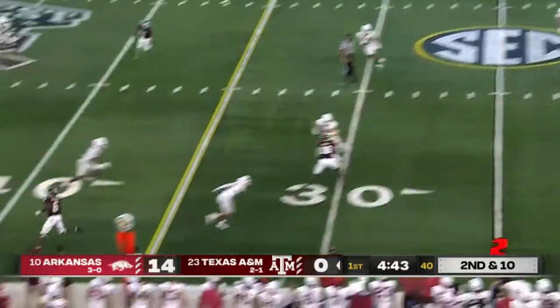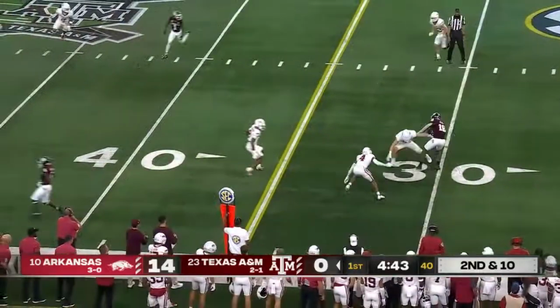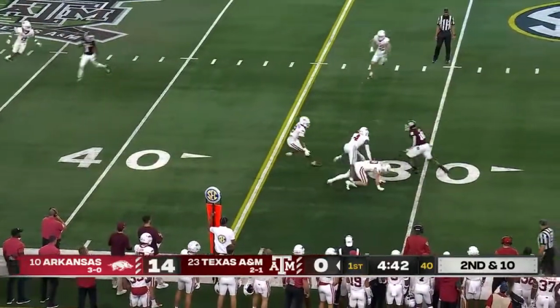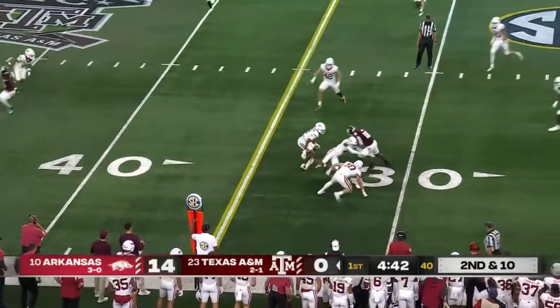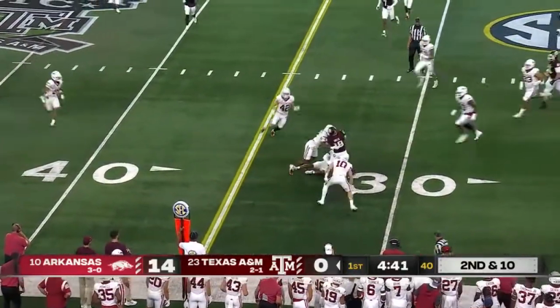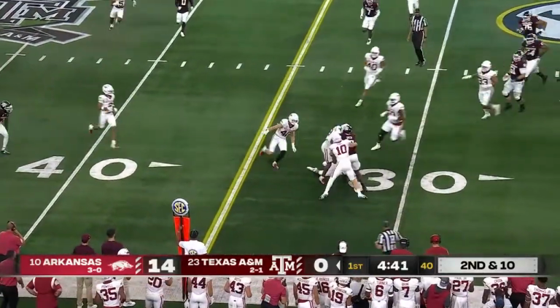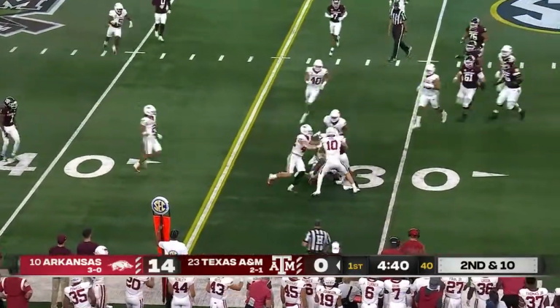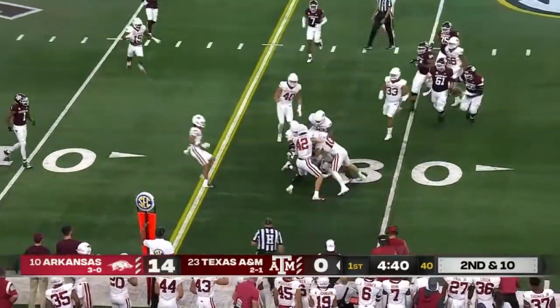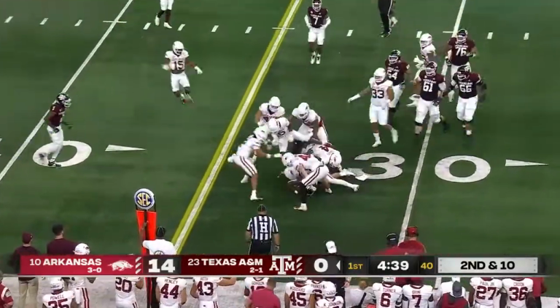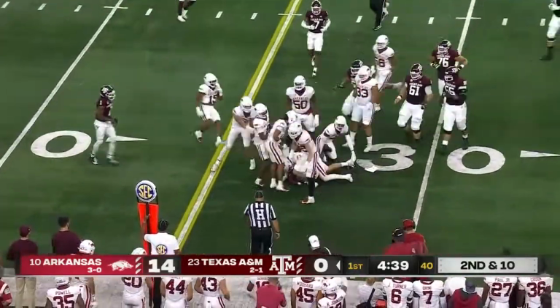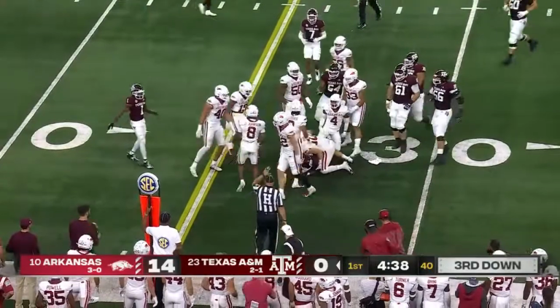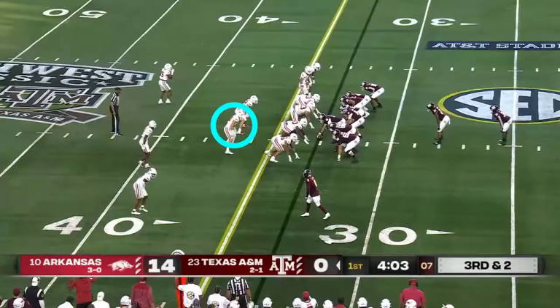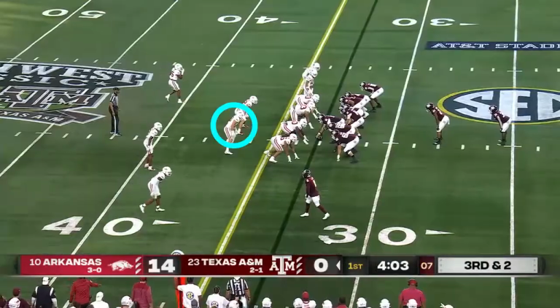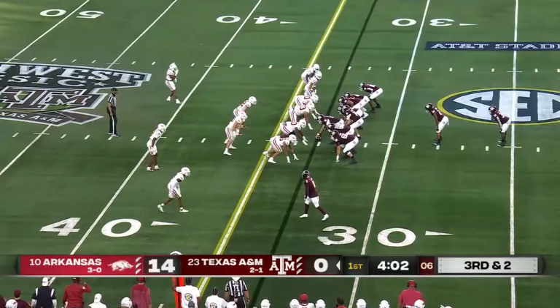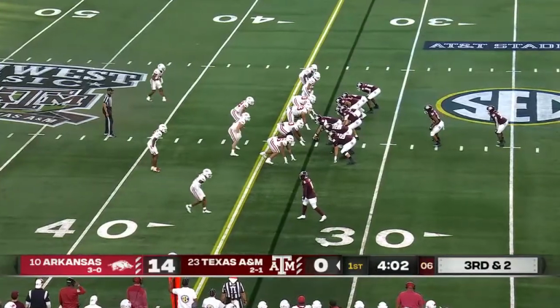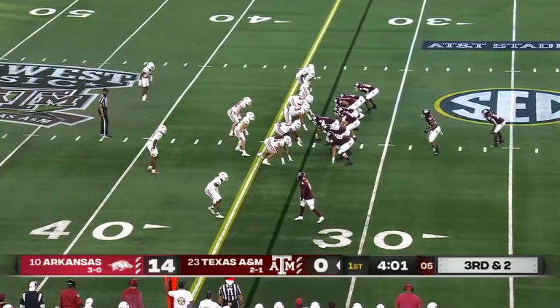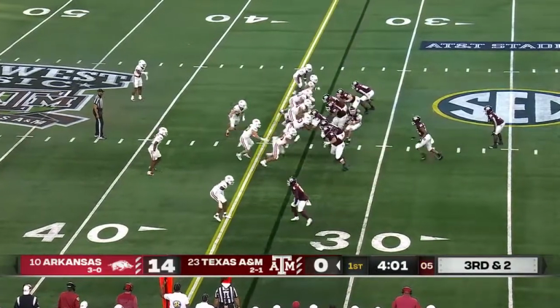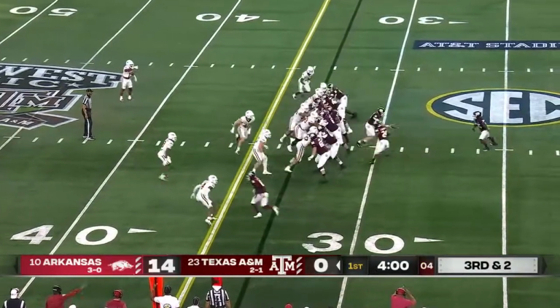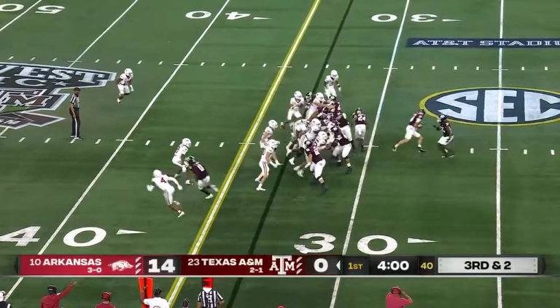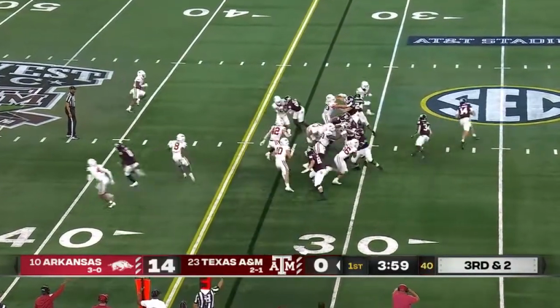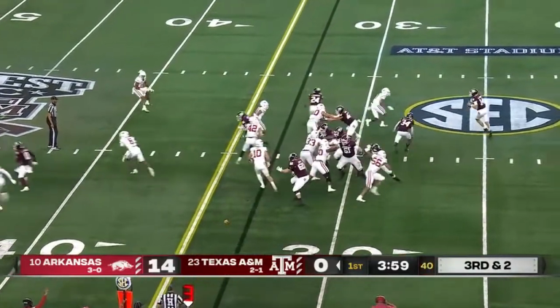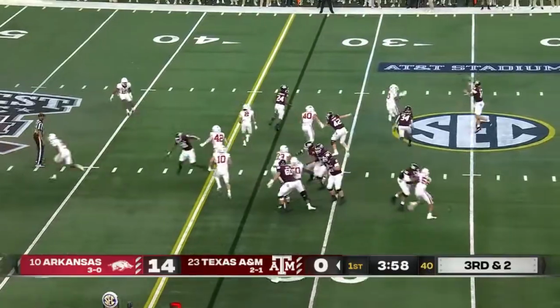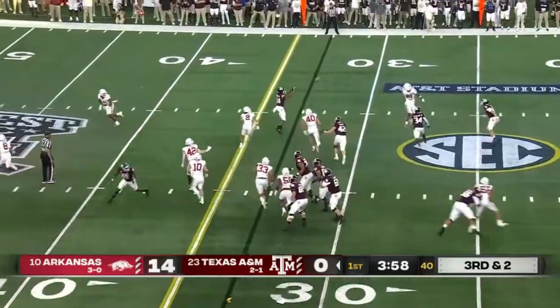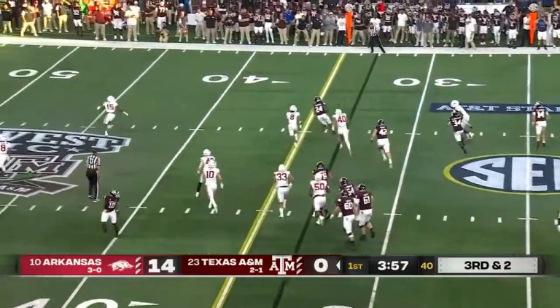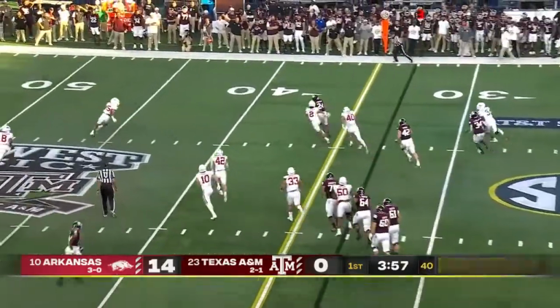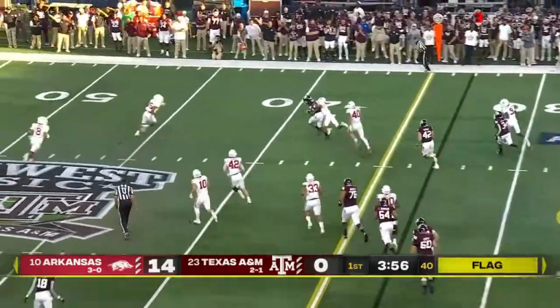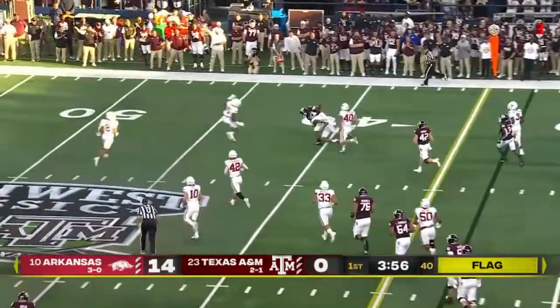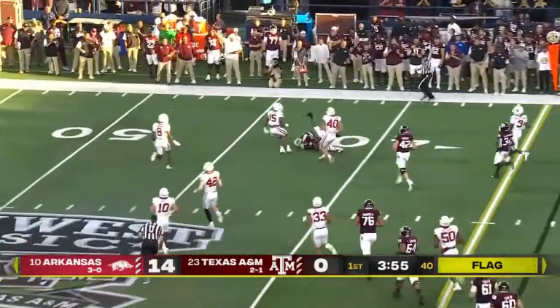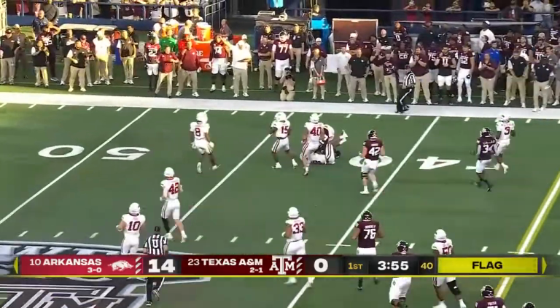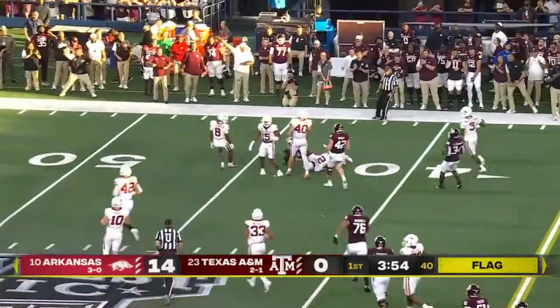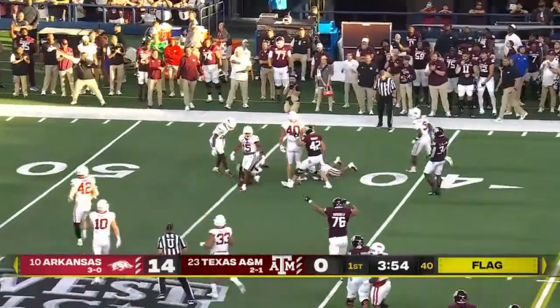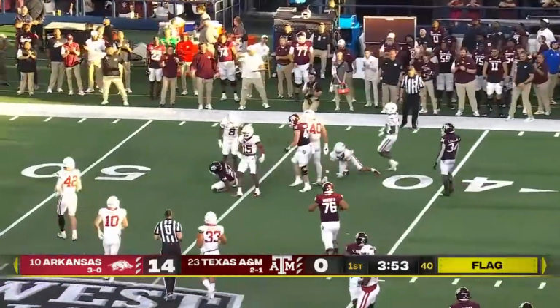Second and 10. Gets it out quickly and gets it complete to his tight end, Green. Eye formation with Johnson as the tailback on third and two. Play action off of it, as he's able to get it over. A flag is down, we will check on that.